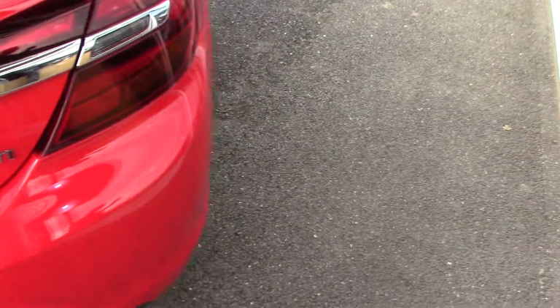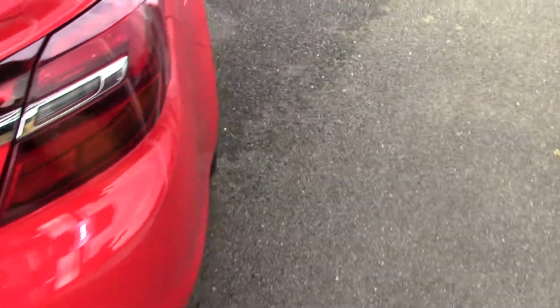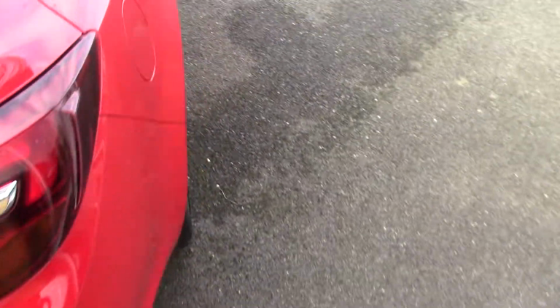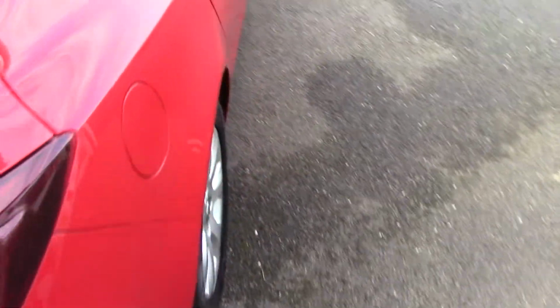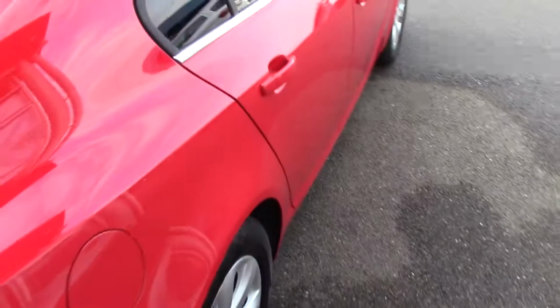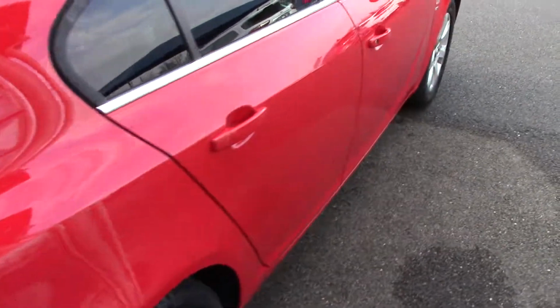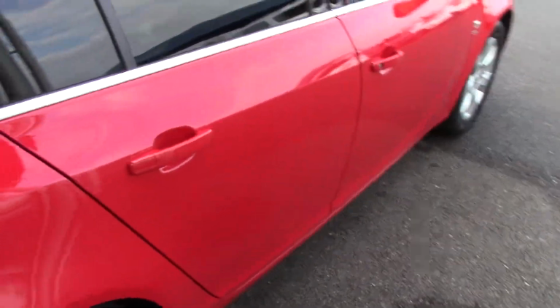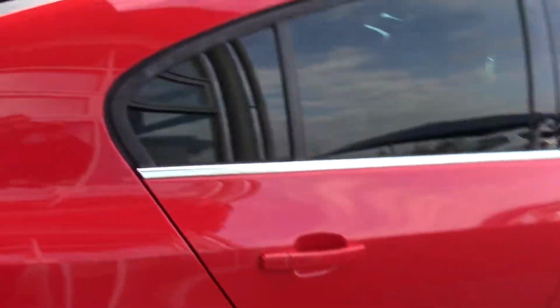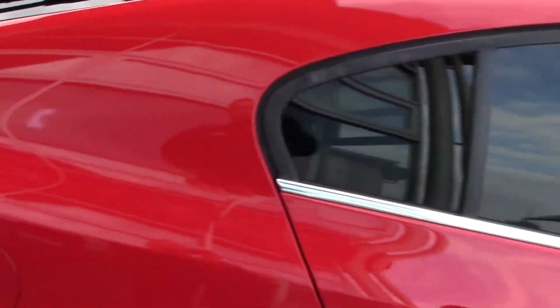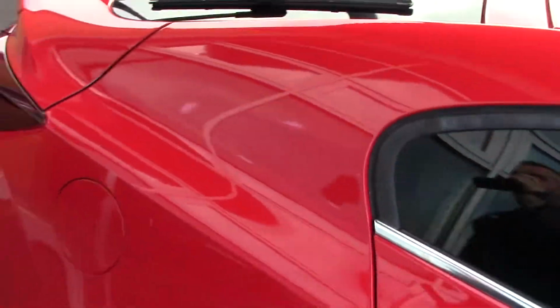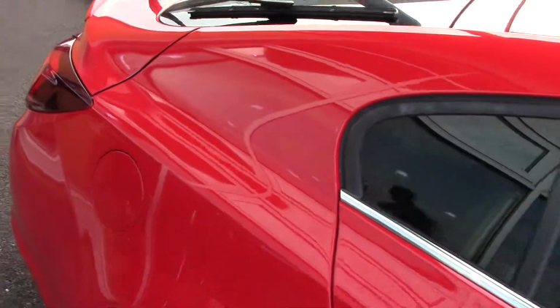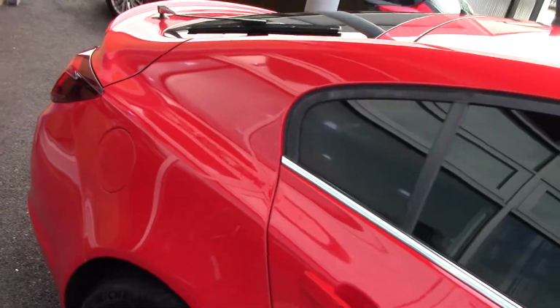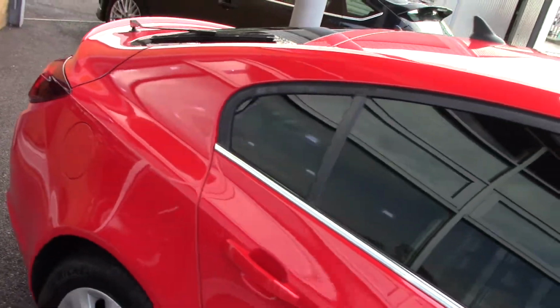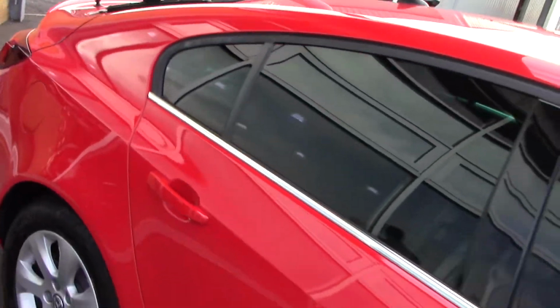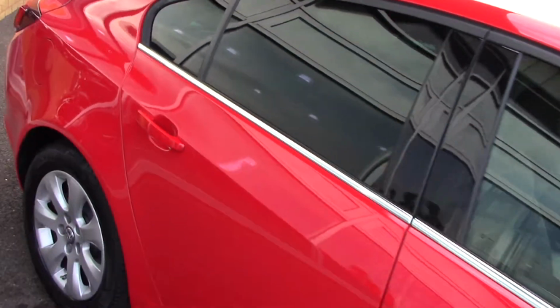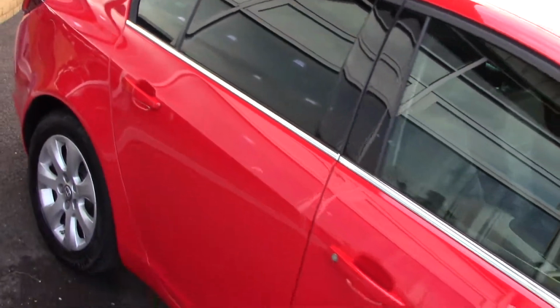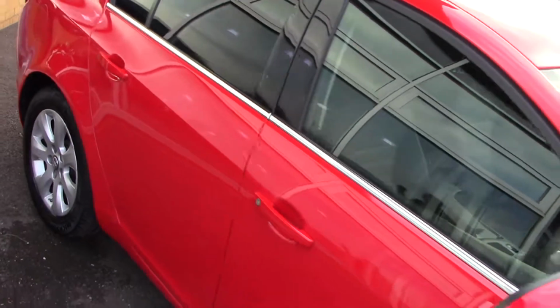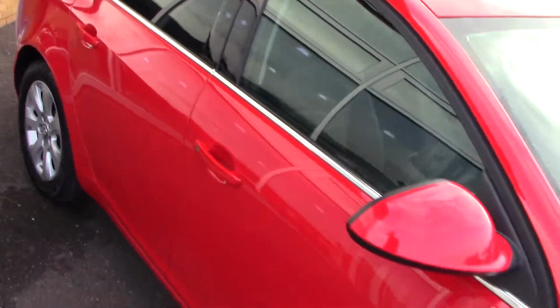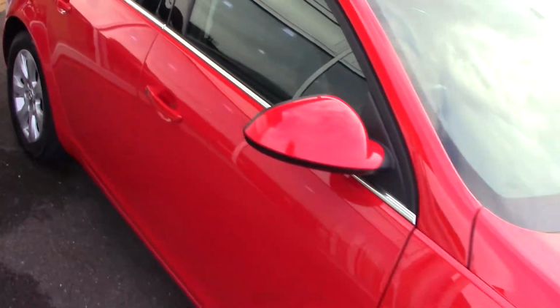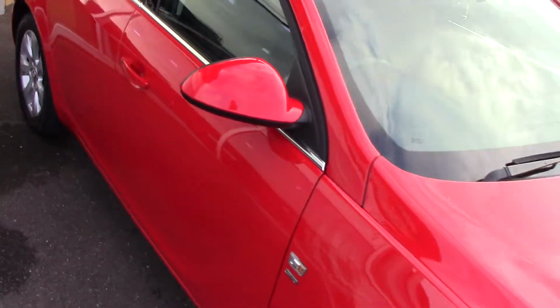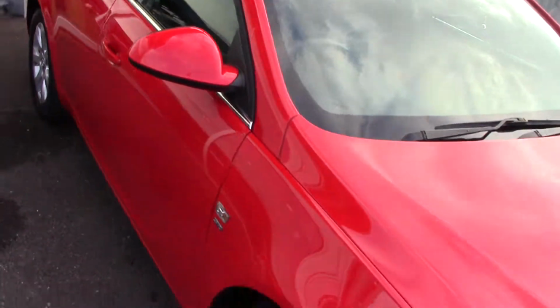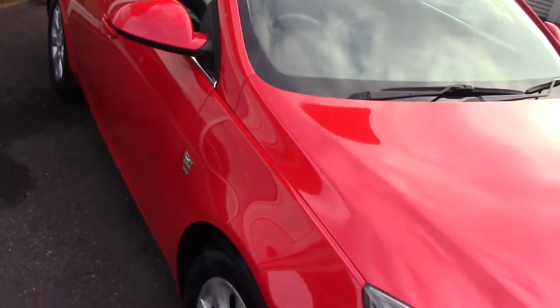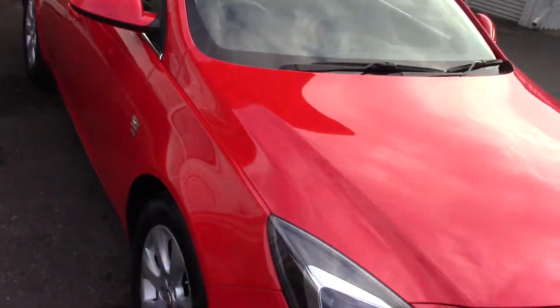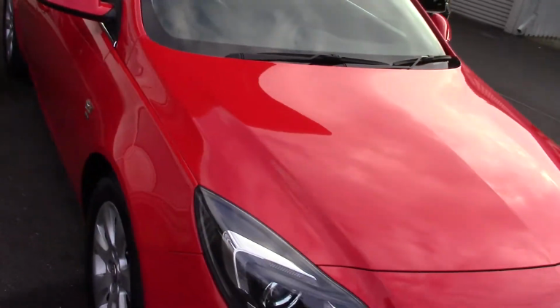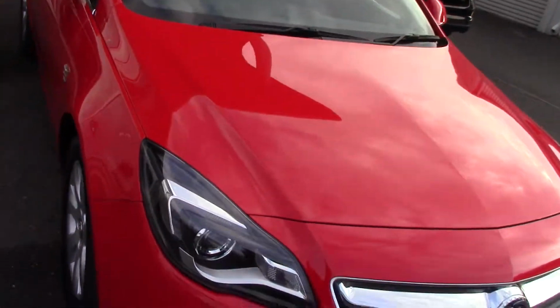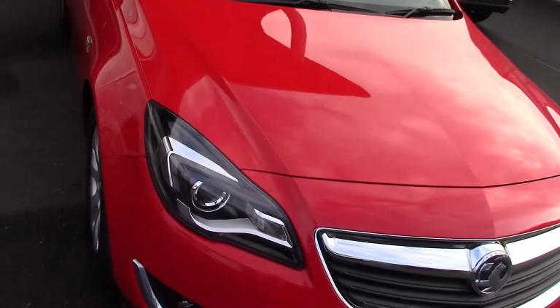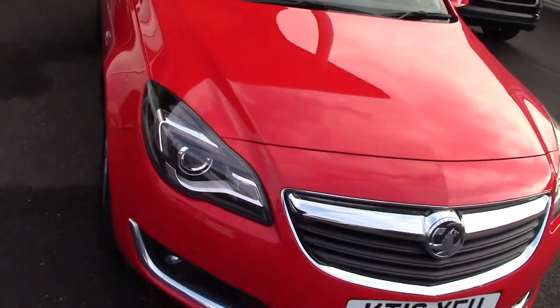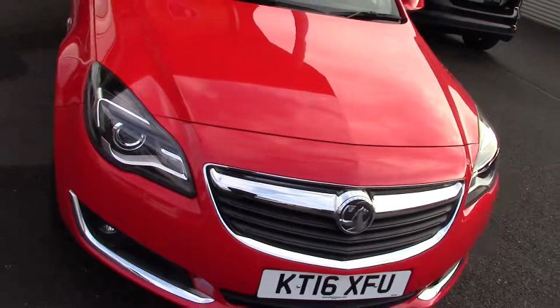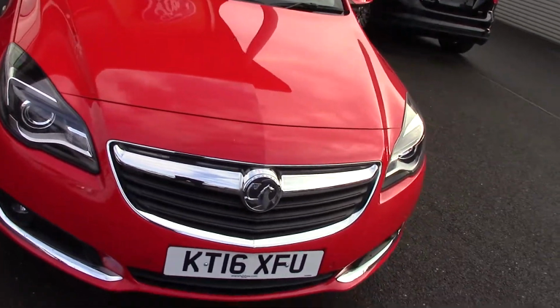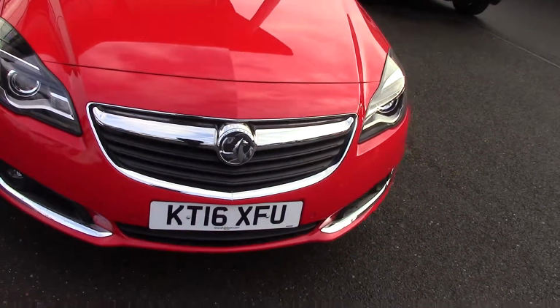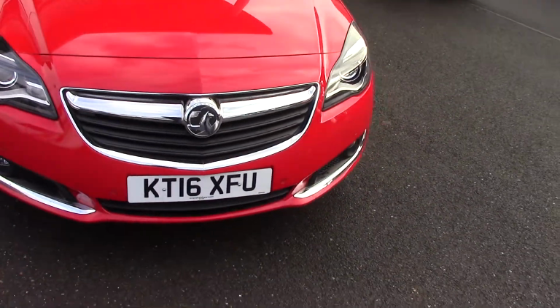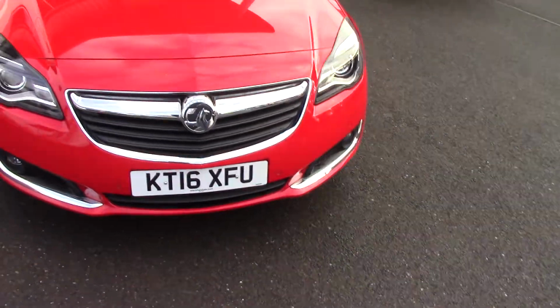We'll come round this side as well. This particular car is a one private owner car with a full service history. And just to add to that, because it's a CDTI it's £20 a year to tax, so fantastic tax as well.